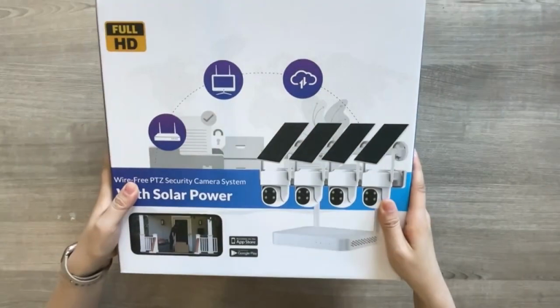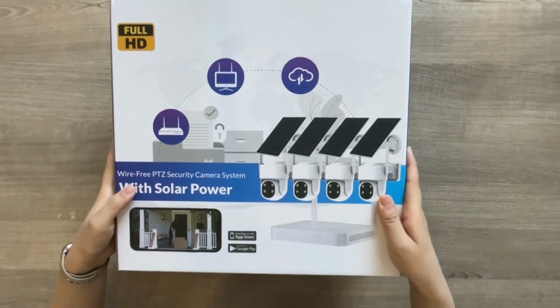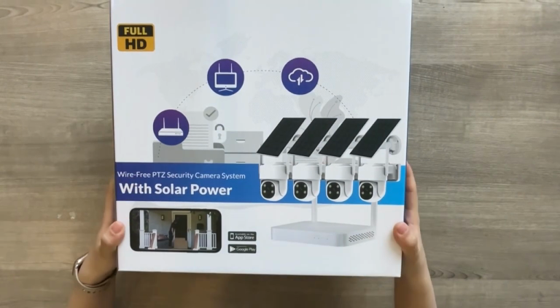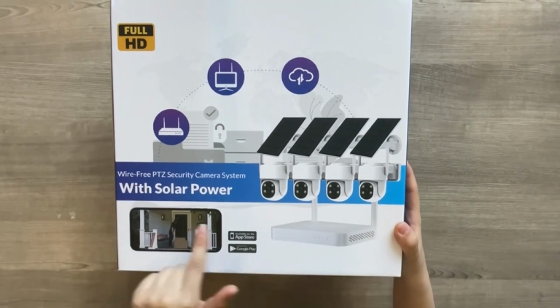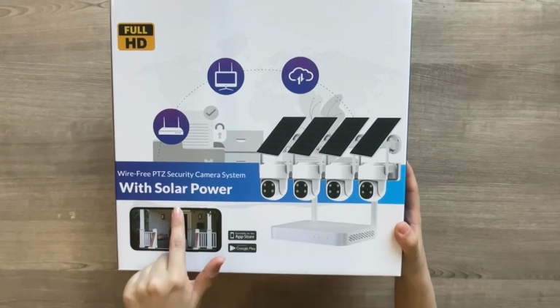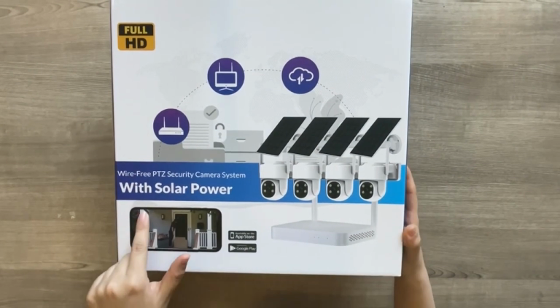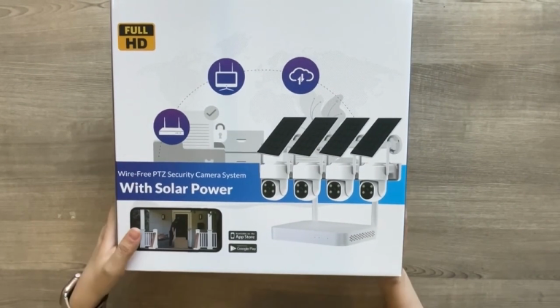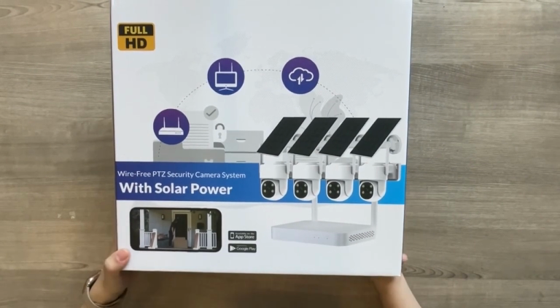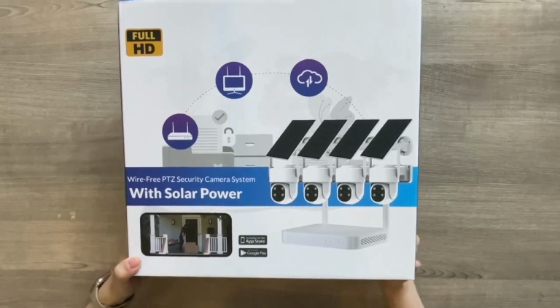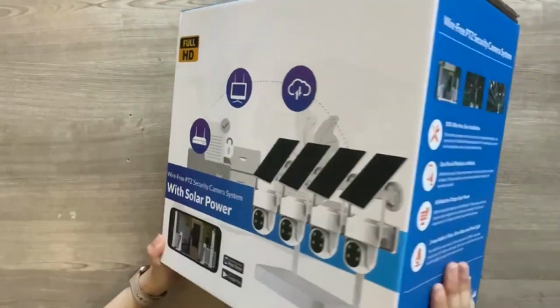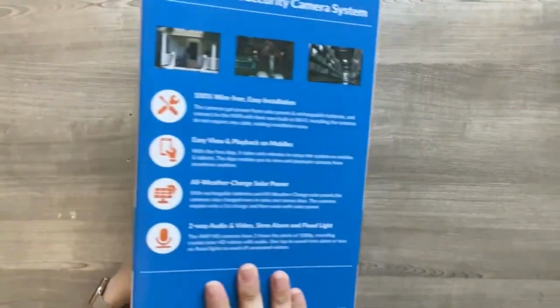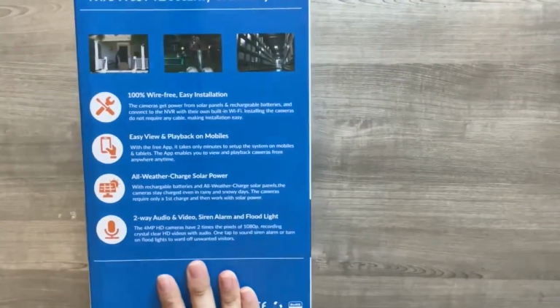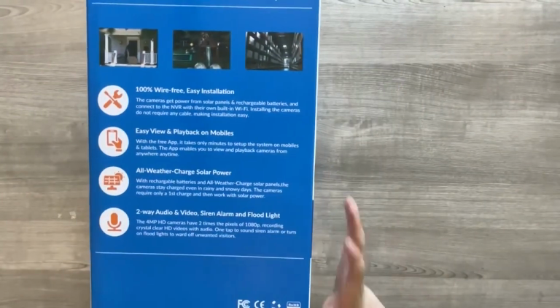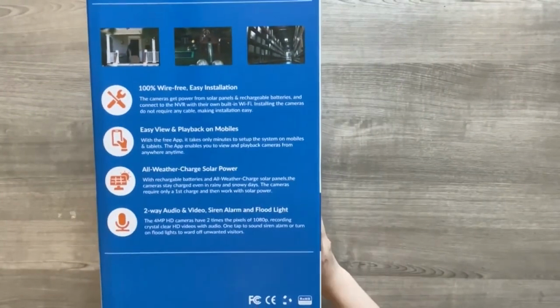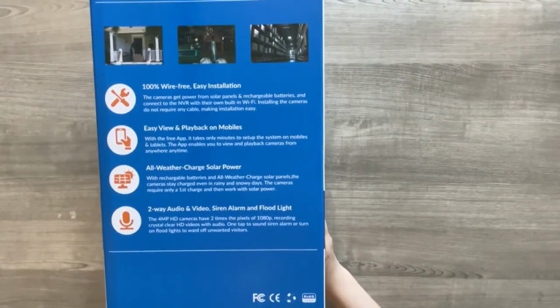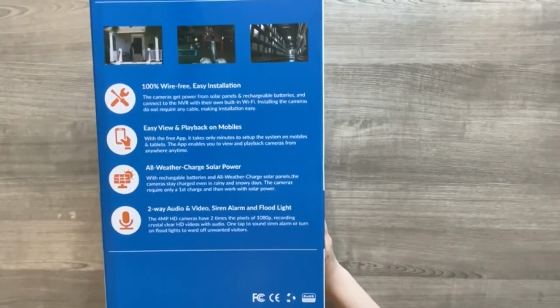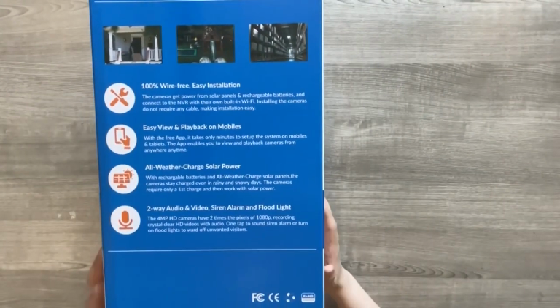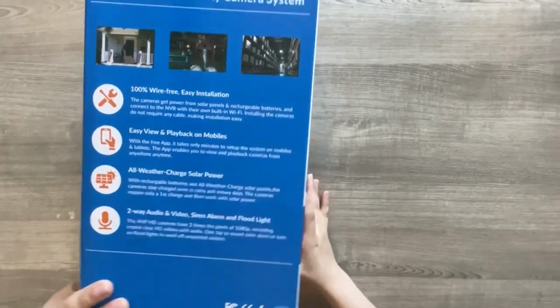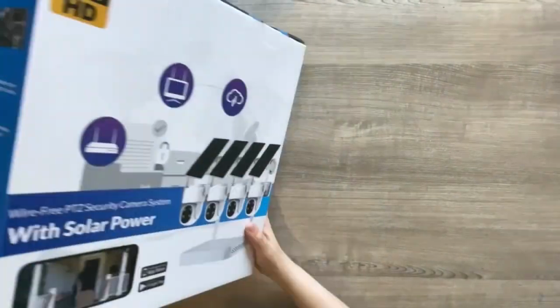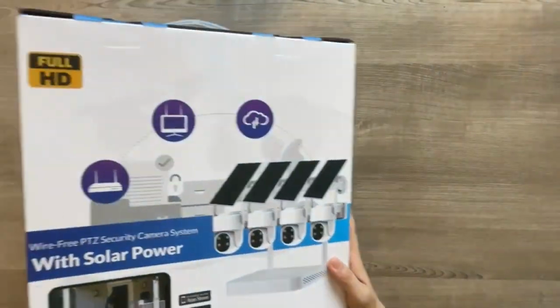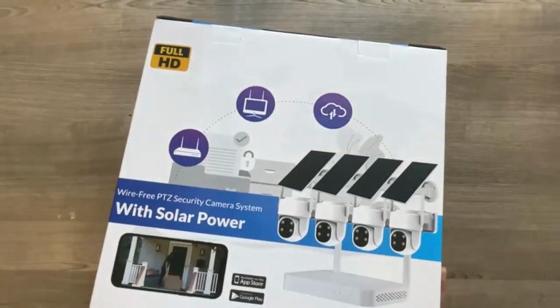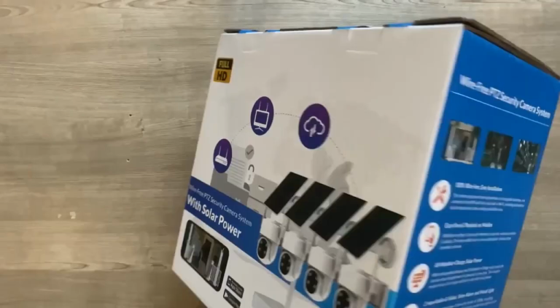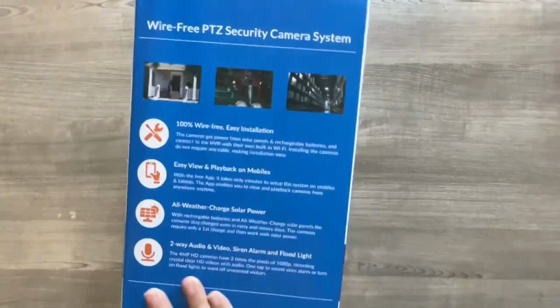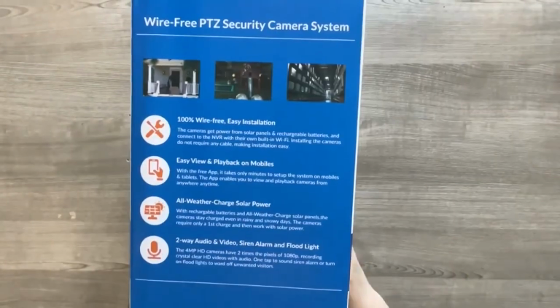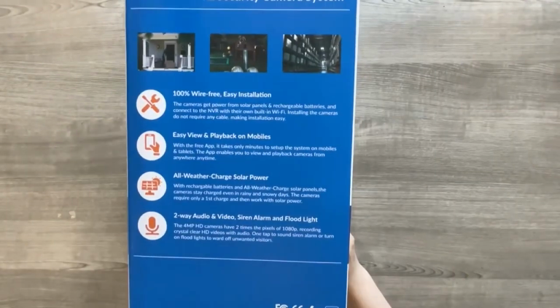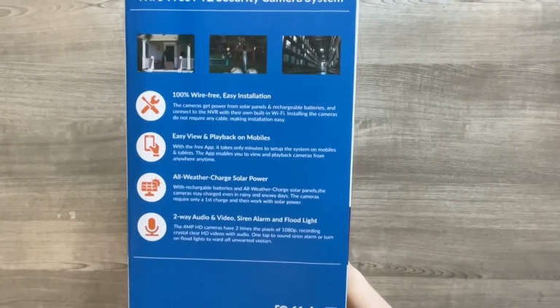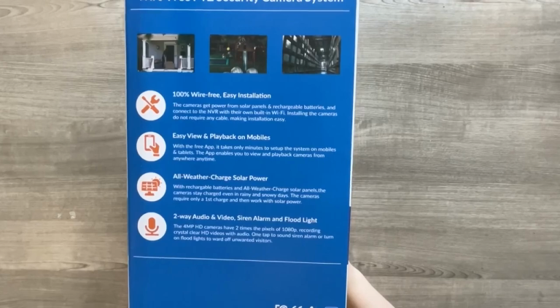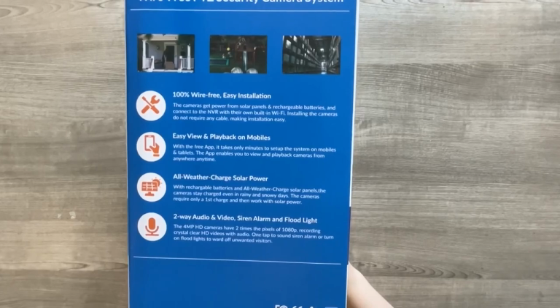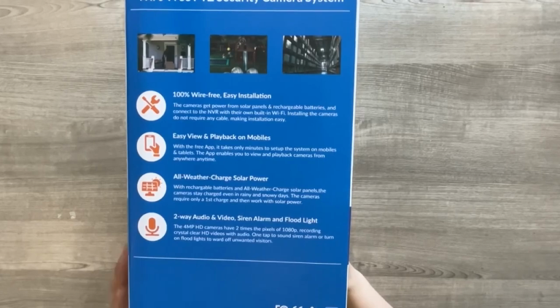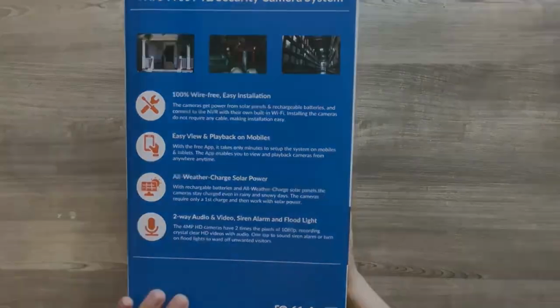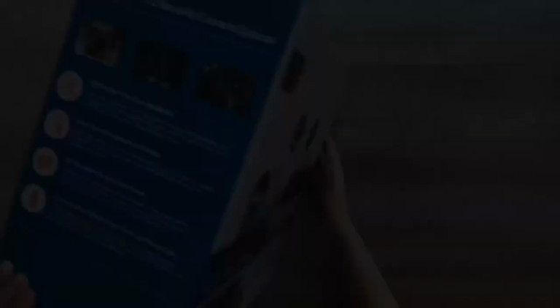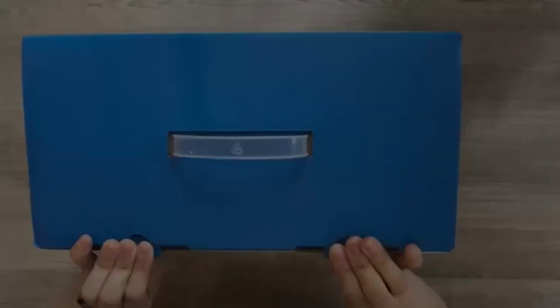Unbox Smarter's wire-free pan tilt zoom security camera system with solar power. The security camera system is nicely packed with a retailer box.